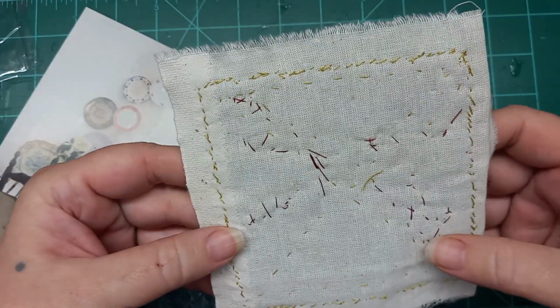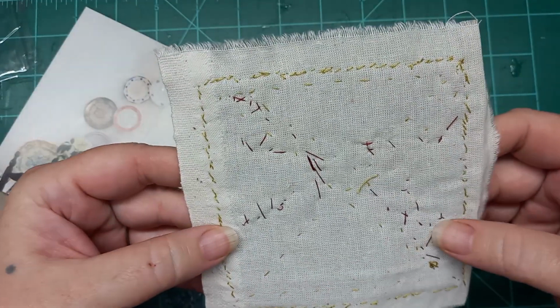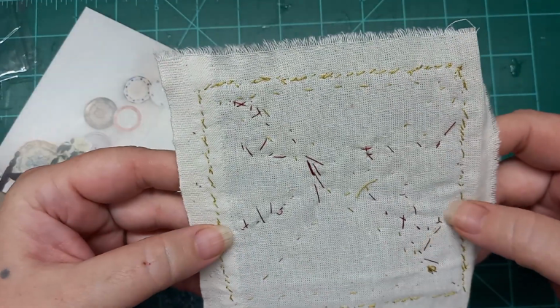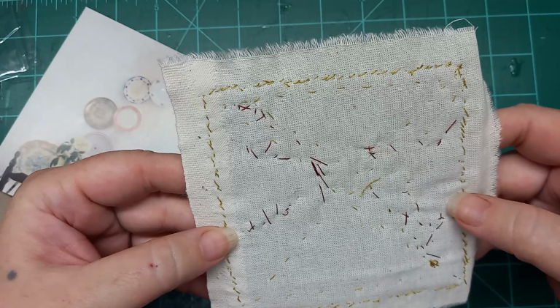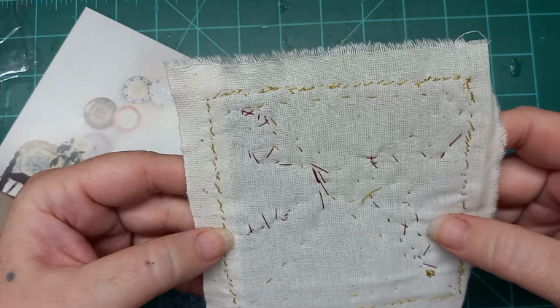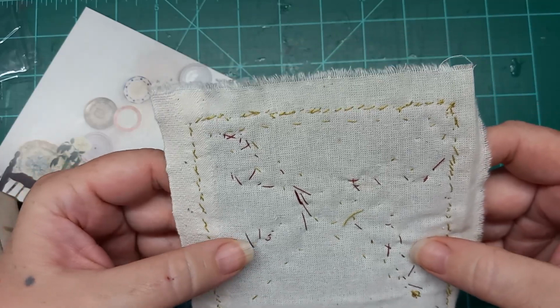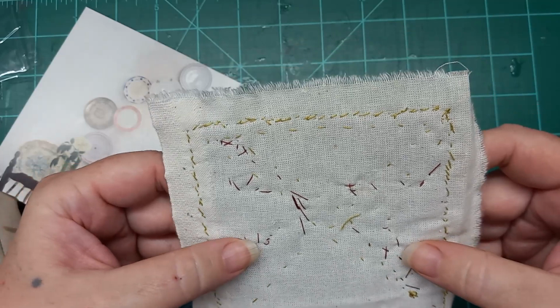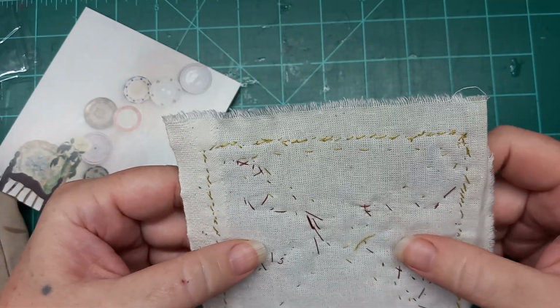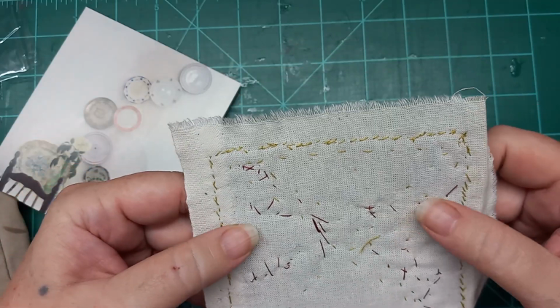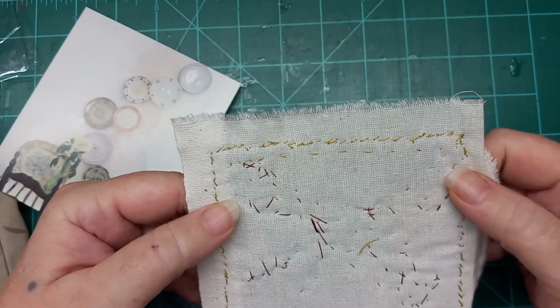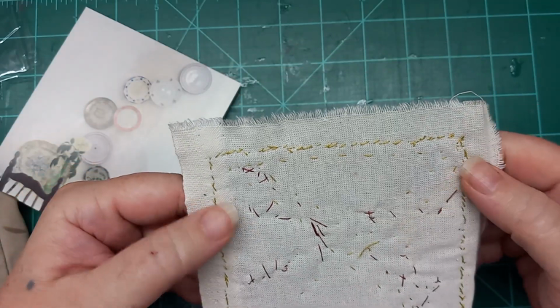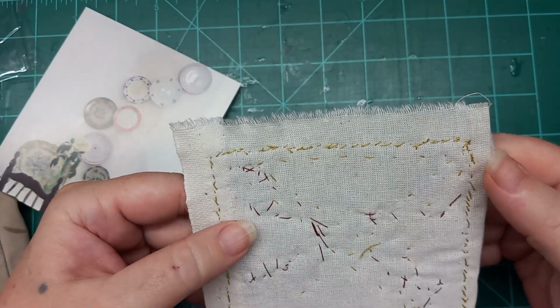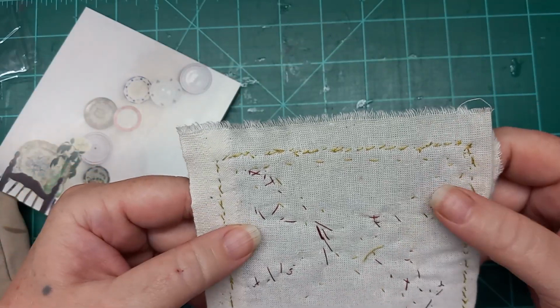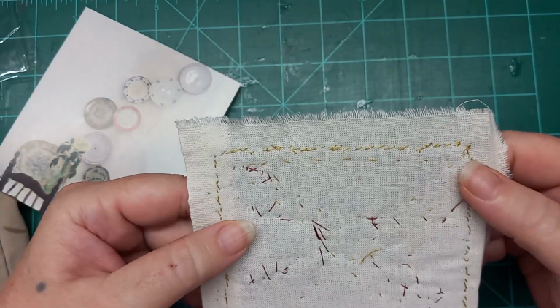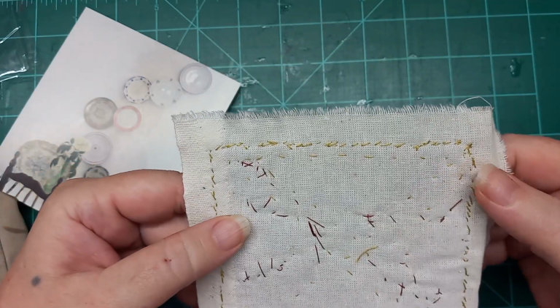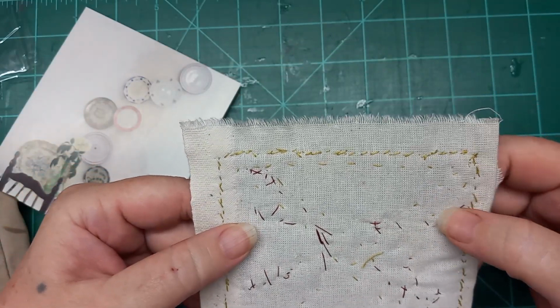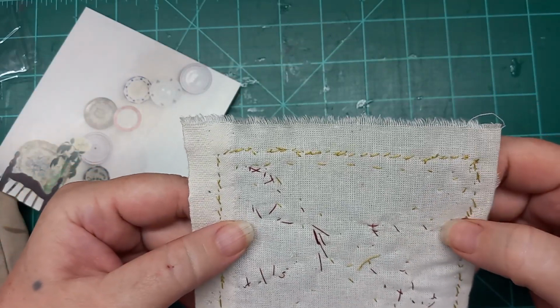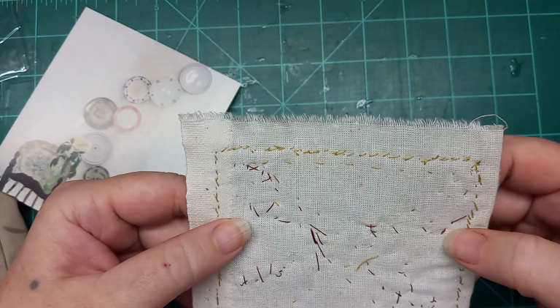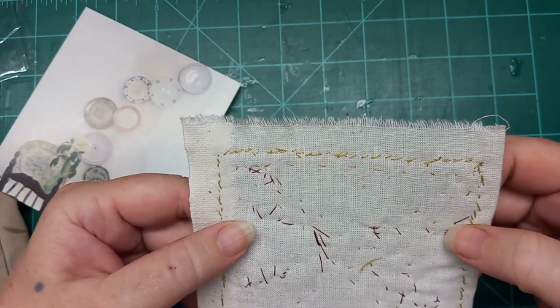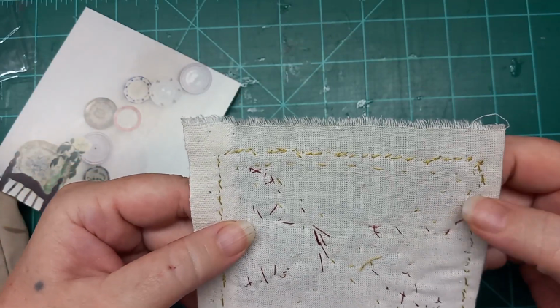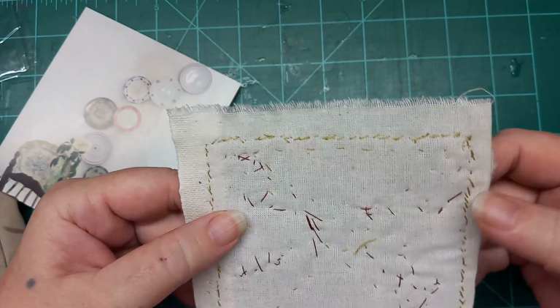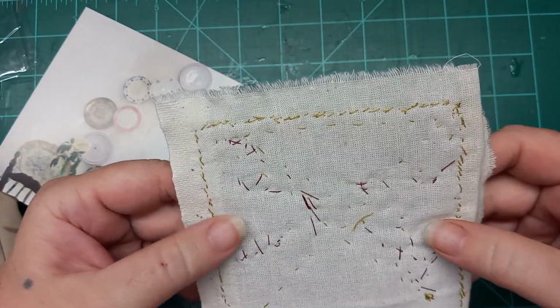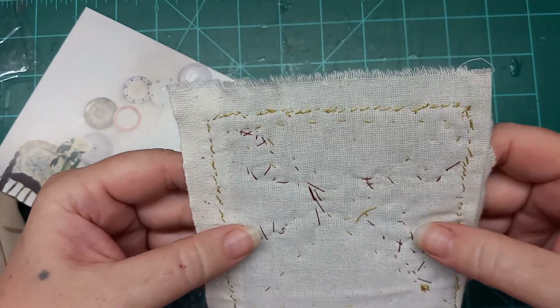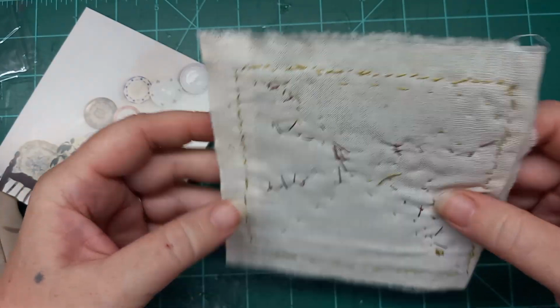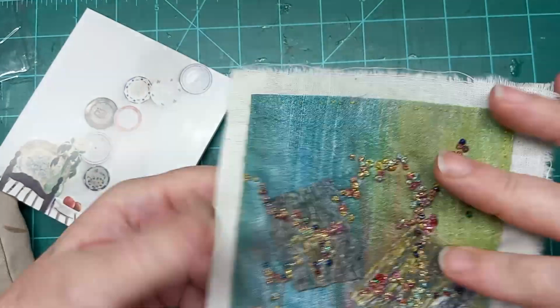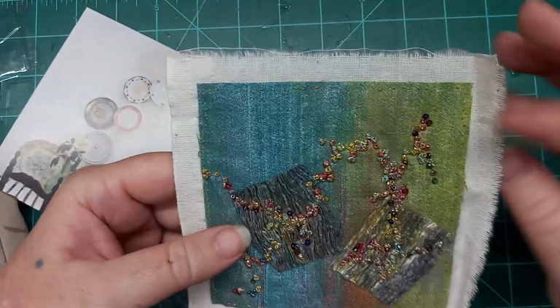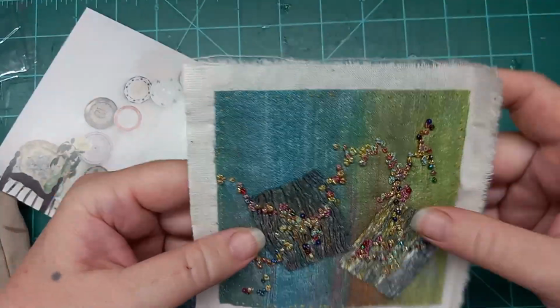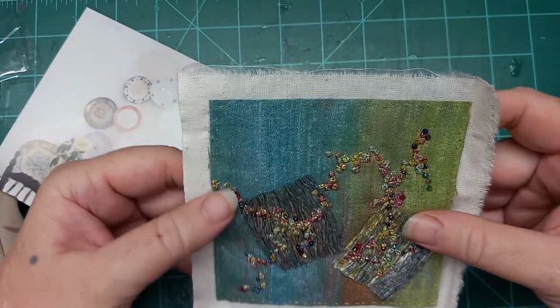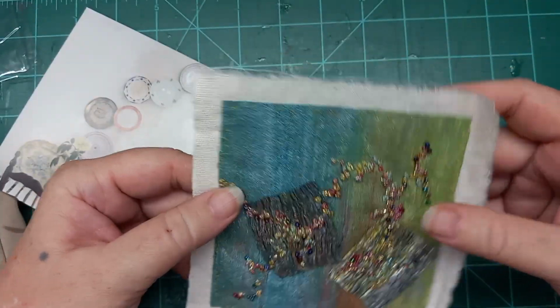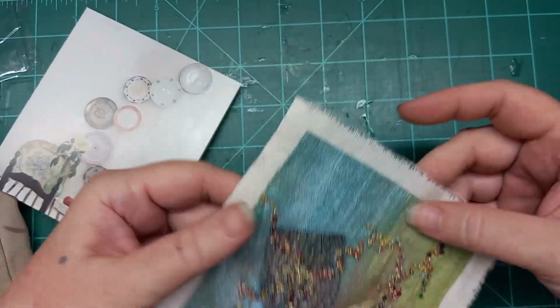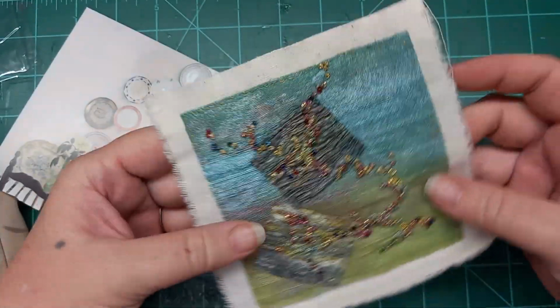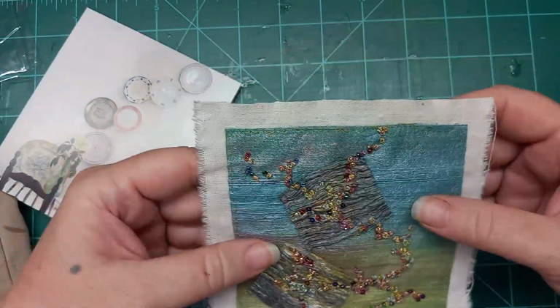Here's the back — so neat. Such tiny, tiny stitches and knots. Thank you so much.